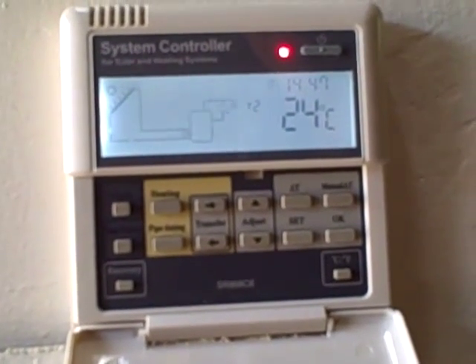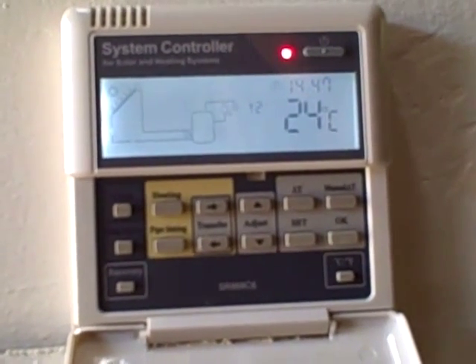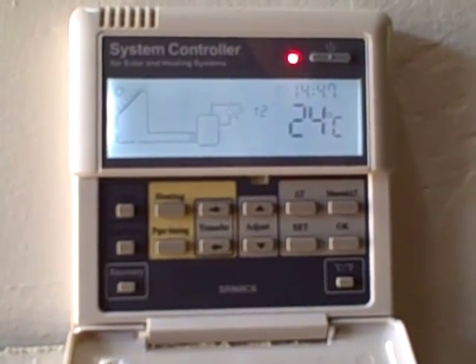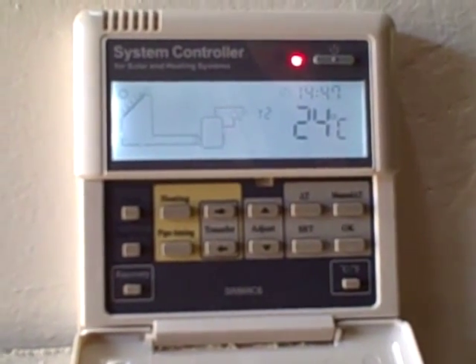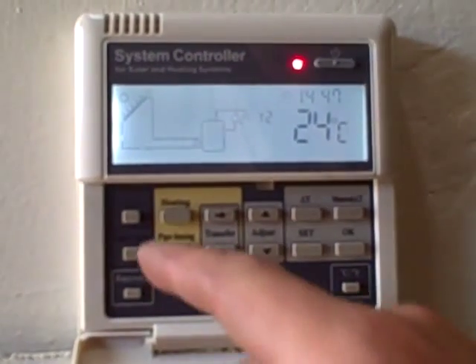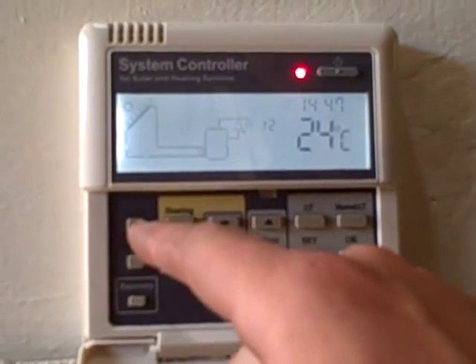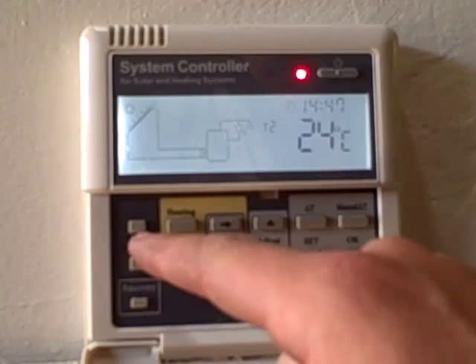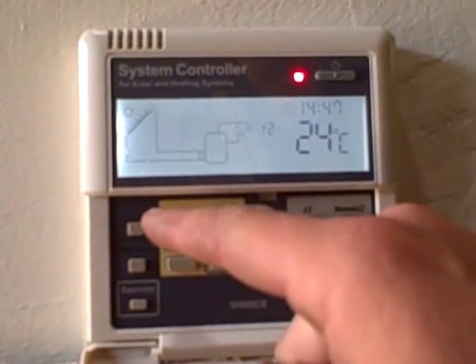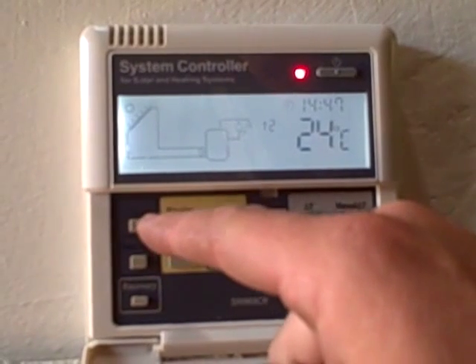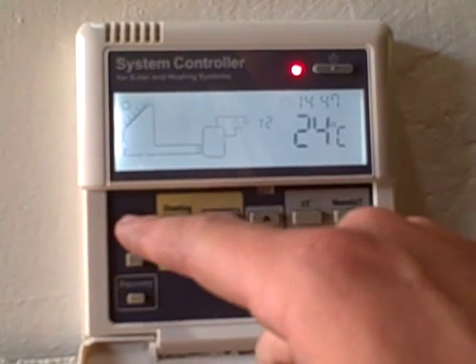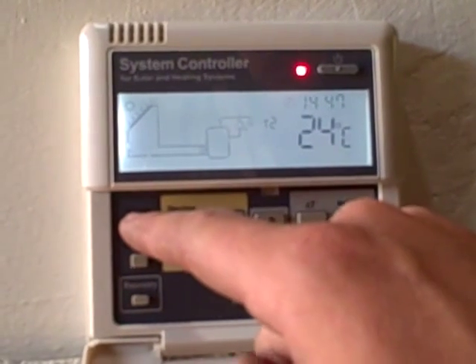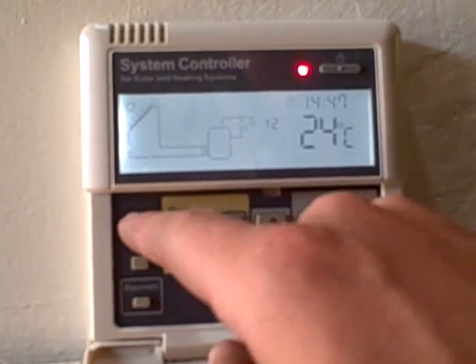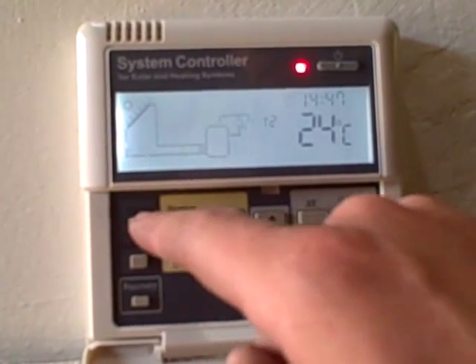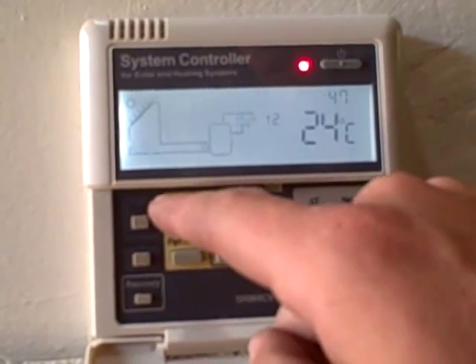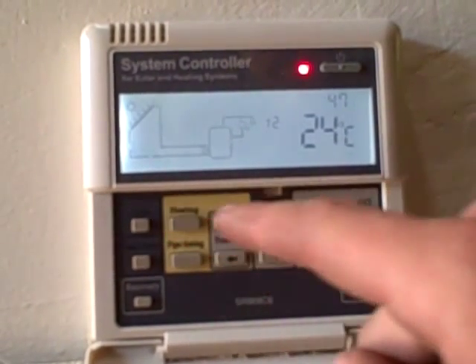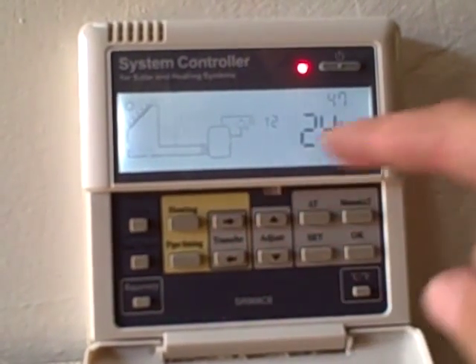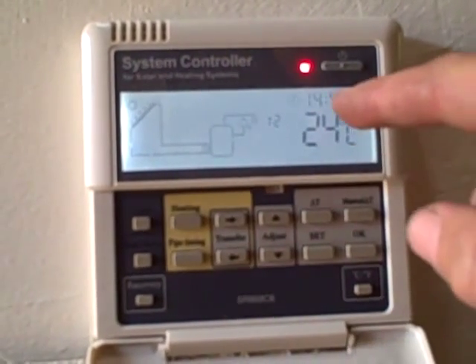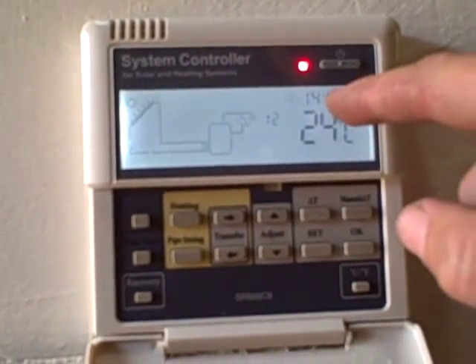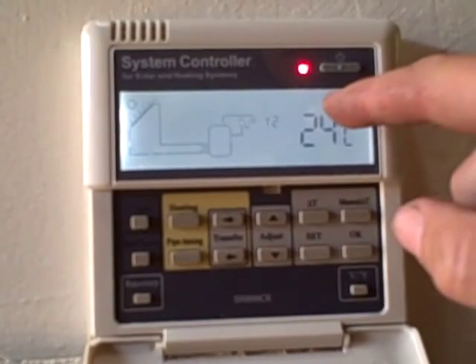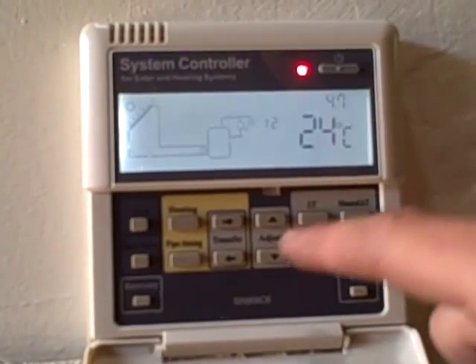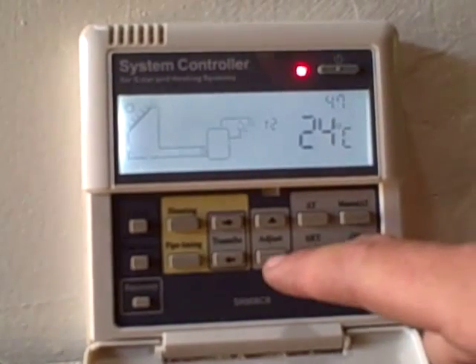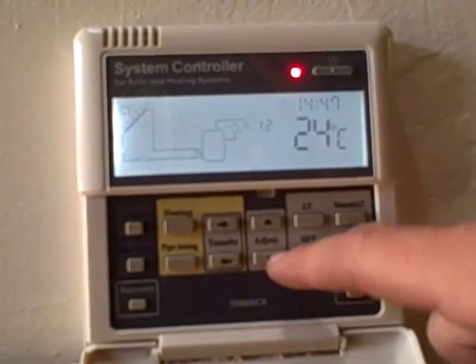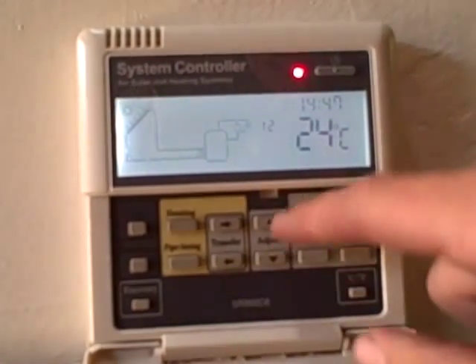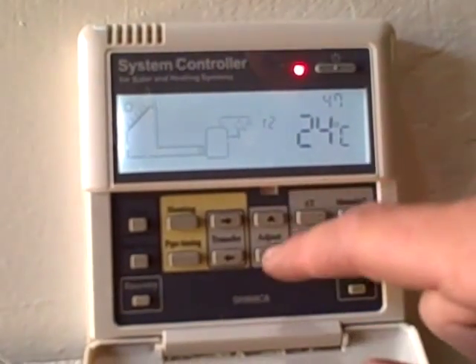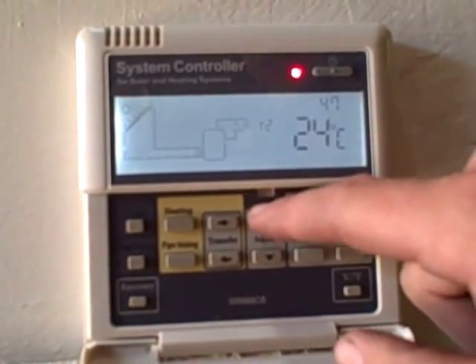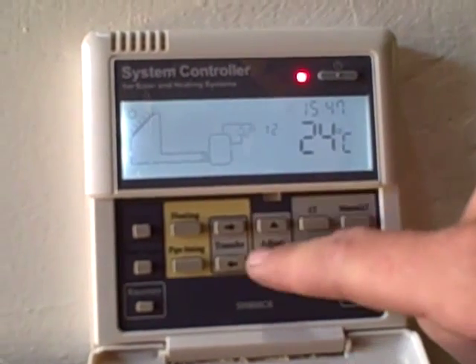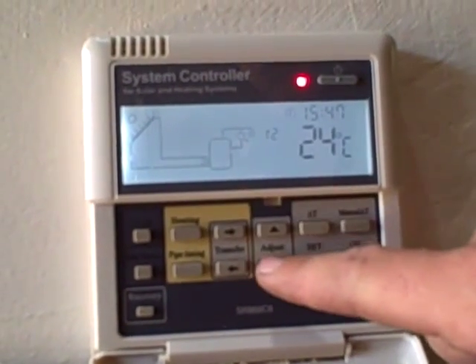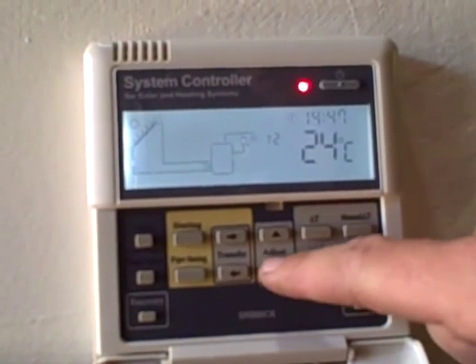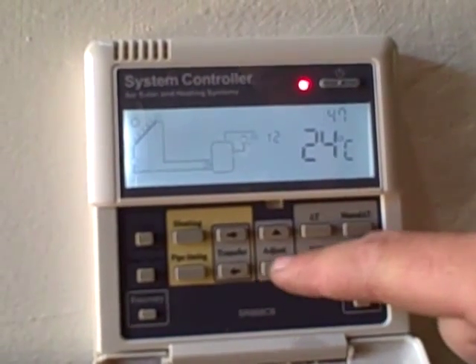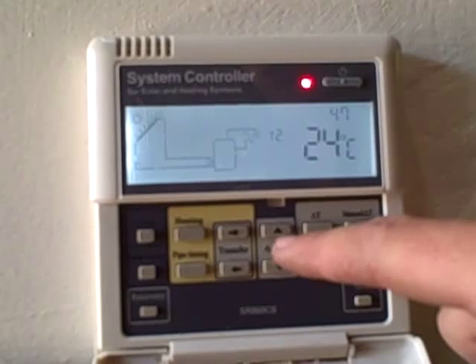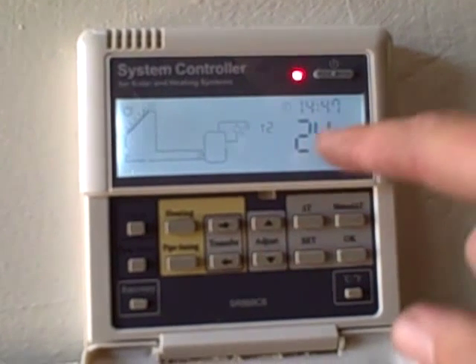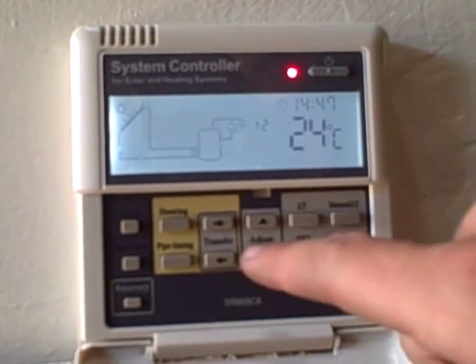To set the clock, we need to push this button here, labelled clock. You push it once and it will go to your hours, which you can adjust using the adjust buttons, up or down.